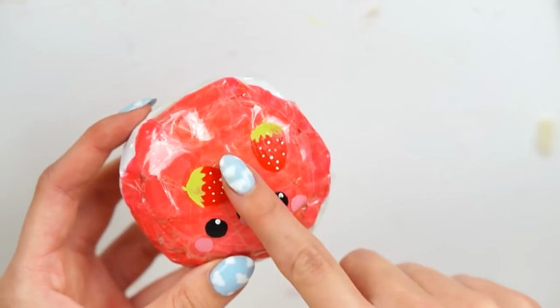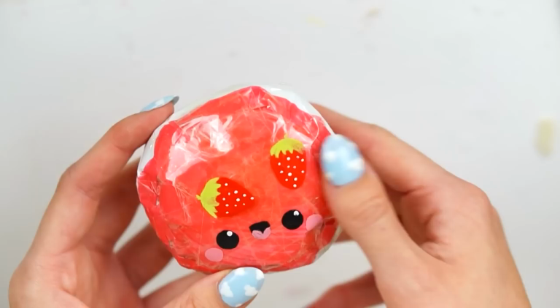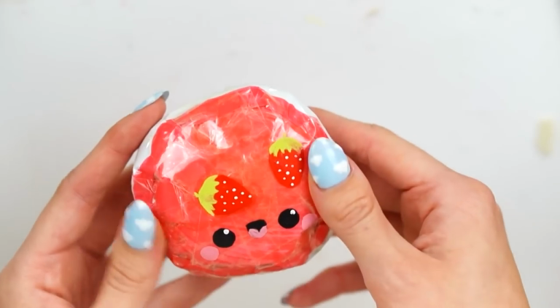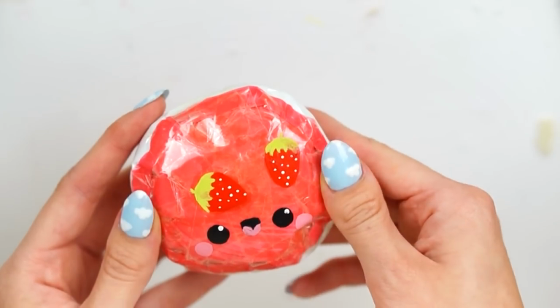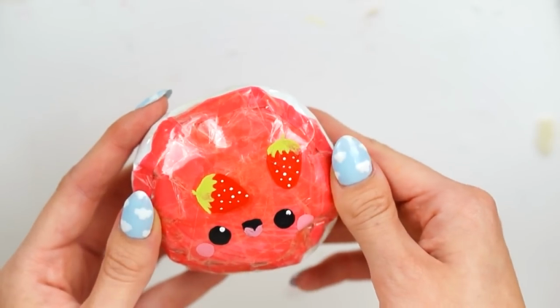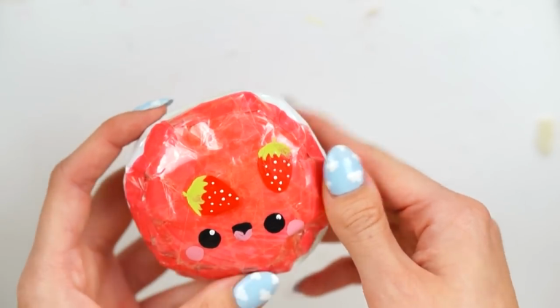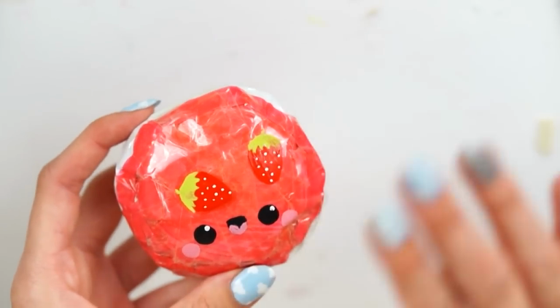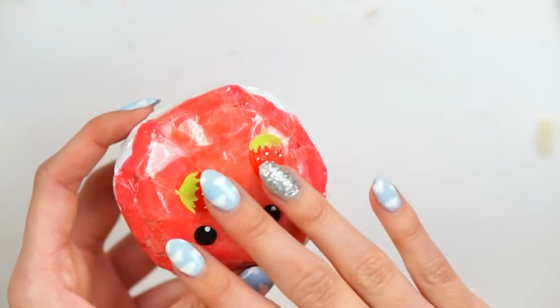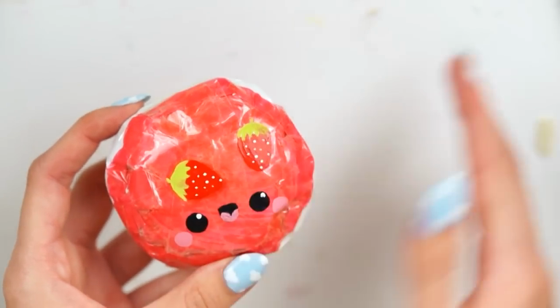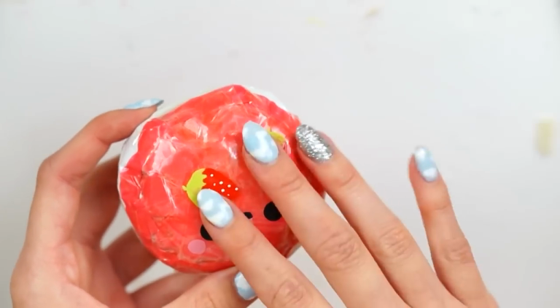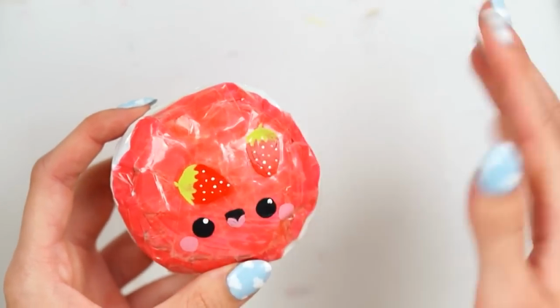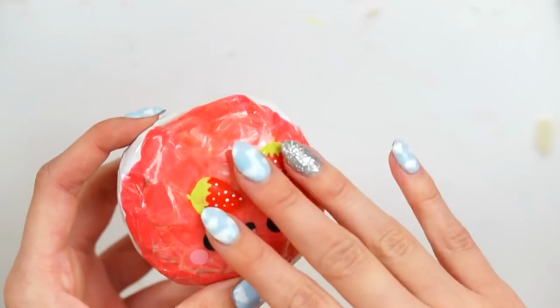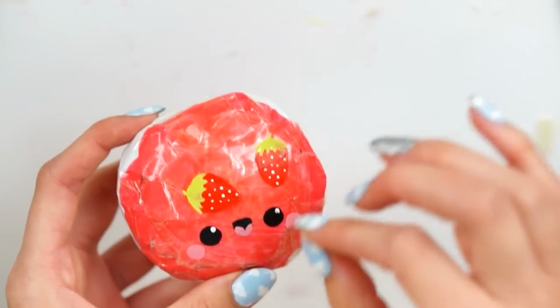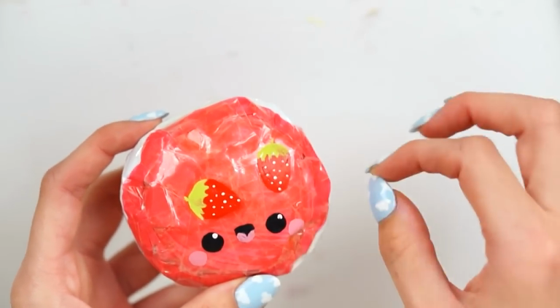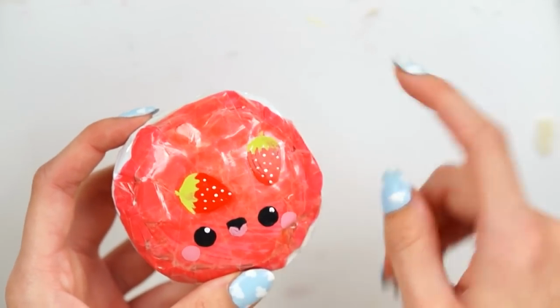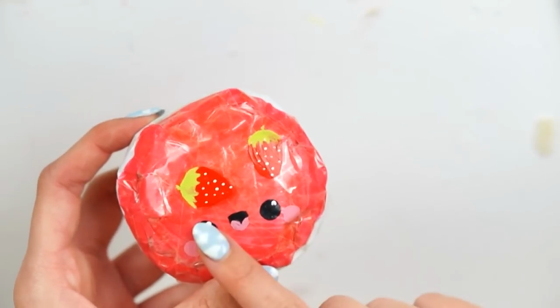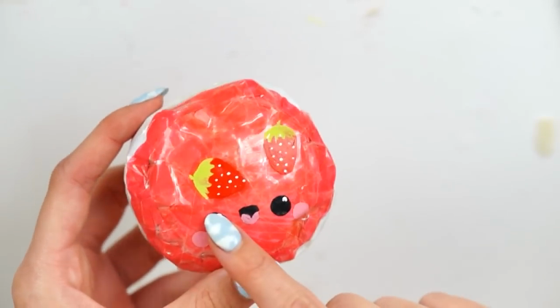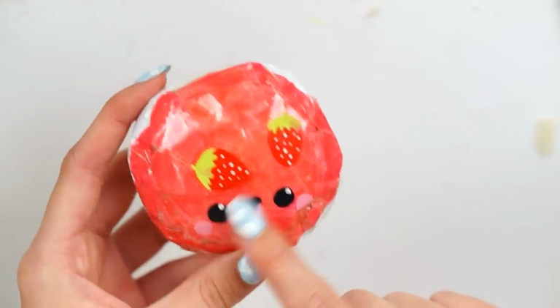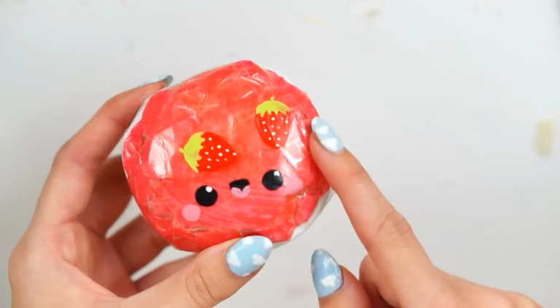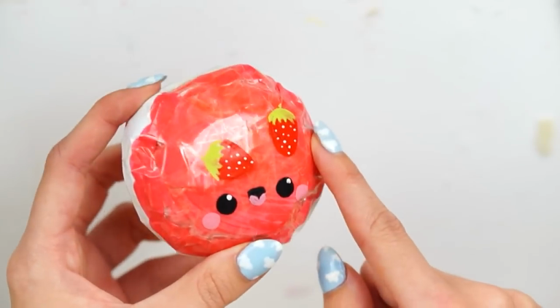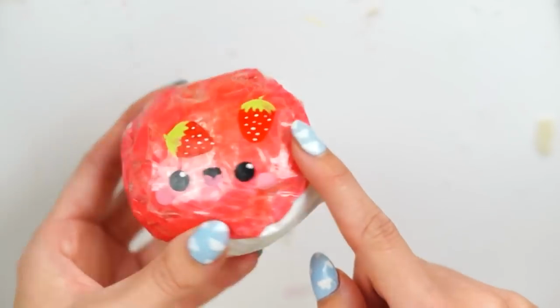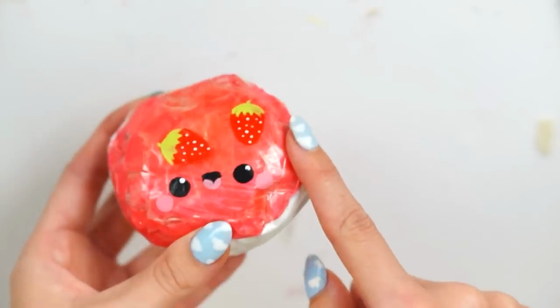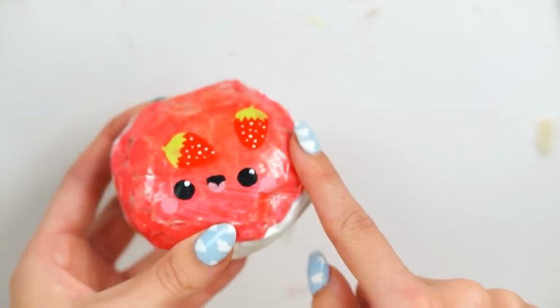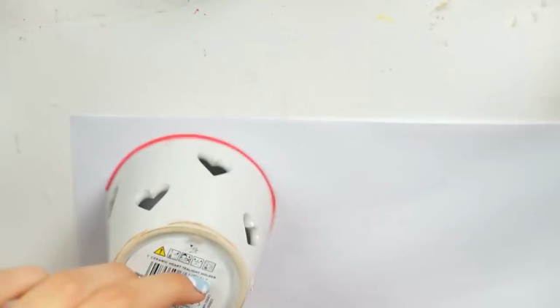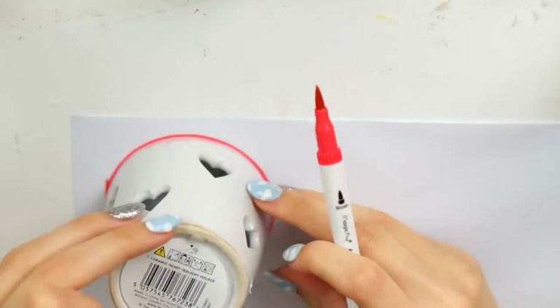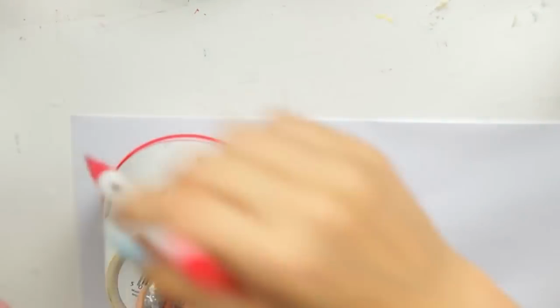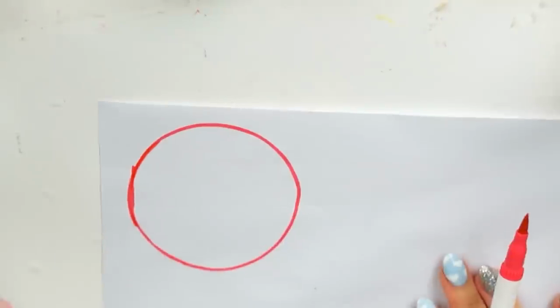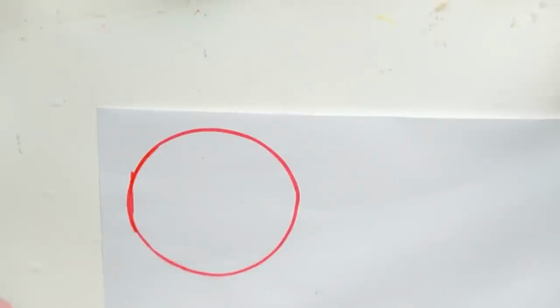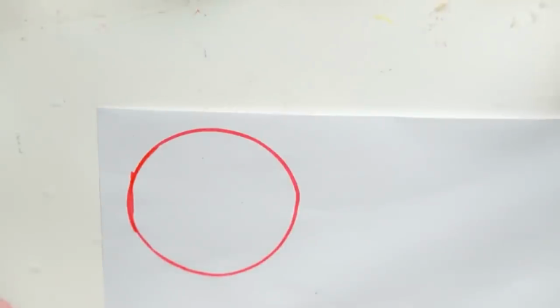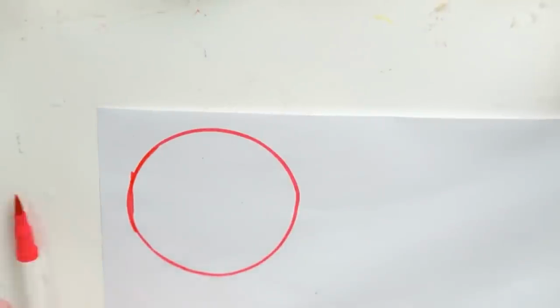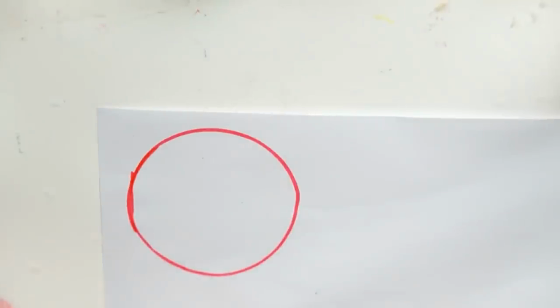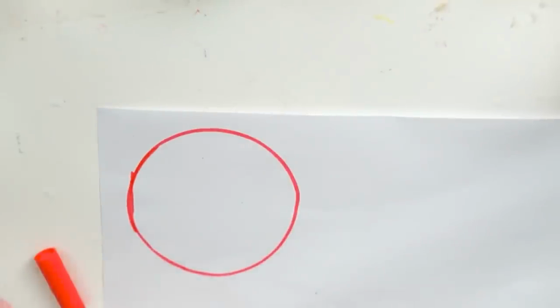I hope these projects keep you nice and busy throughout isolation — stay at home, stay safe, stay healthy as much as possible. I'm going to get straight into the tutorial. Taking some regular A4 printer paper, I just took a tea-light holder and drew around it to make a circle.